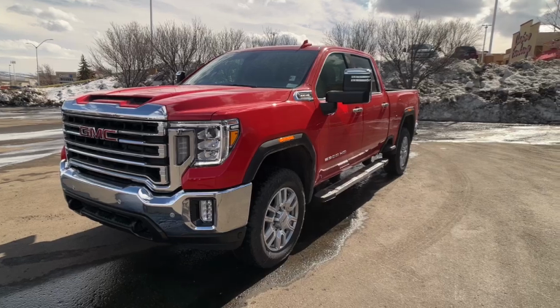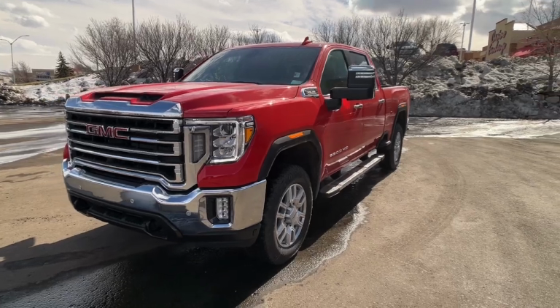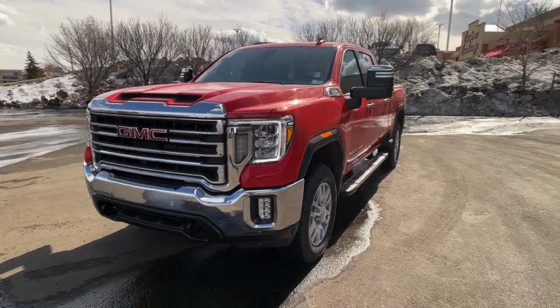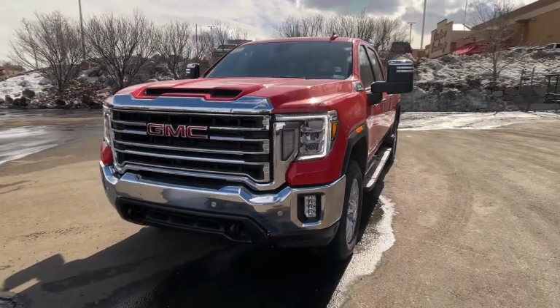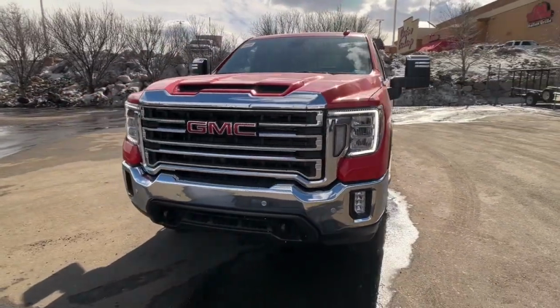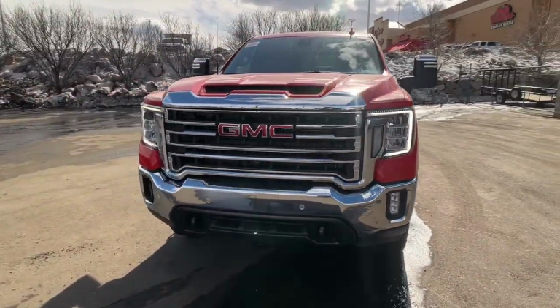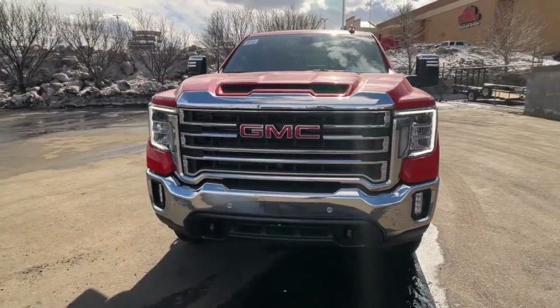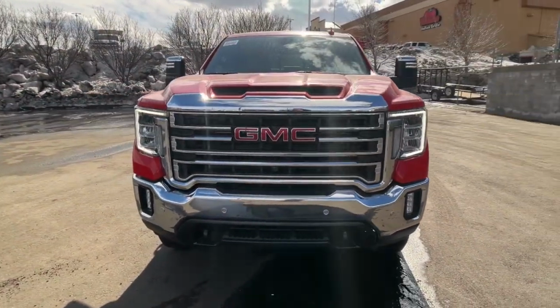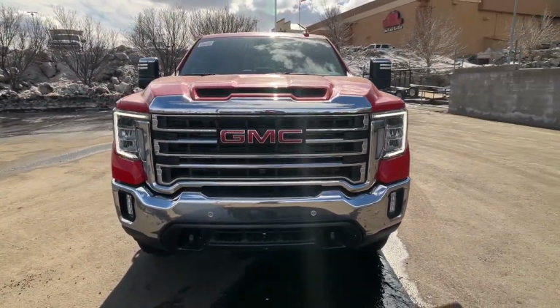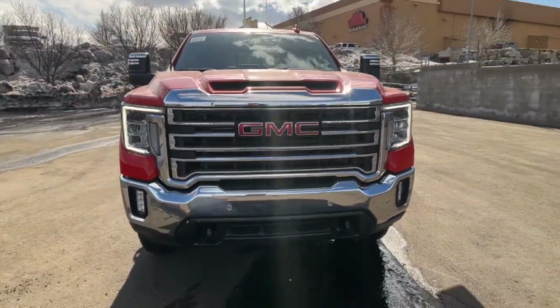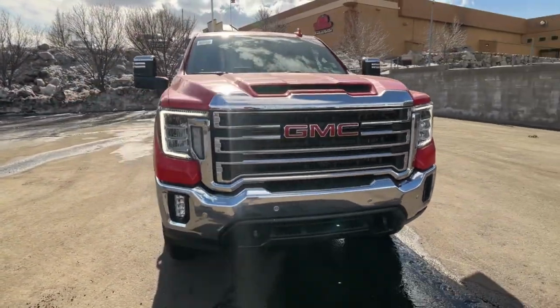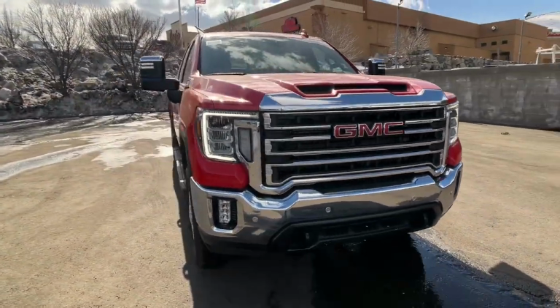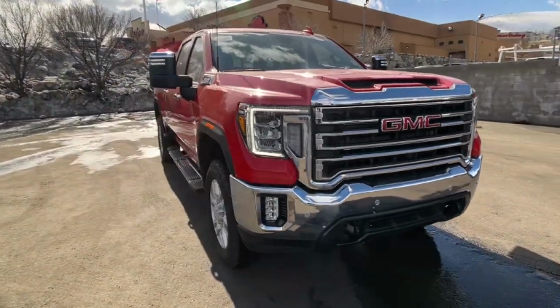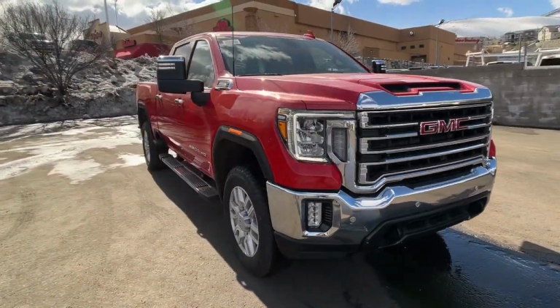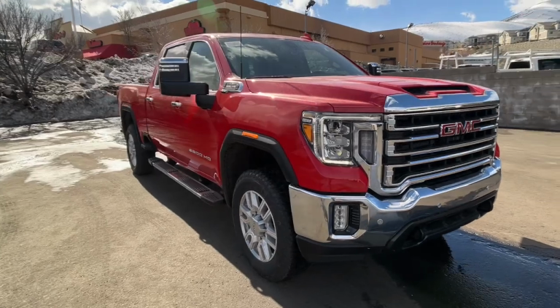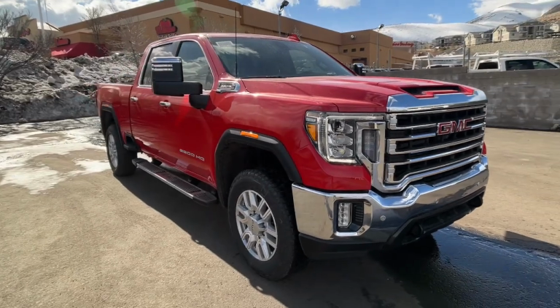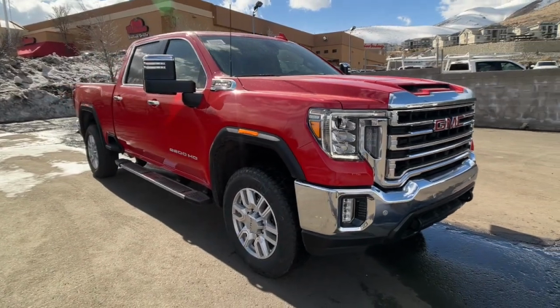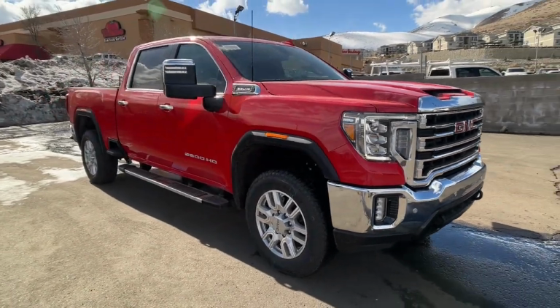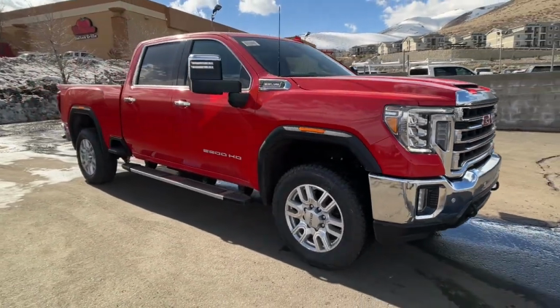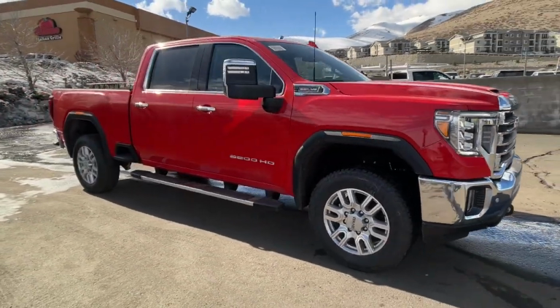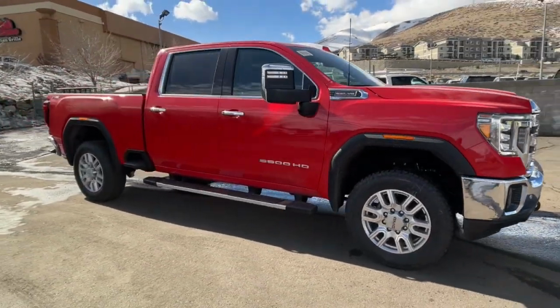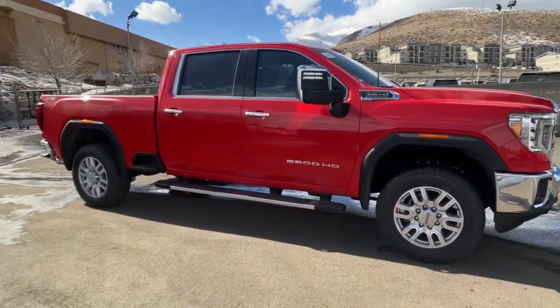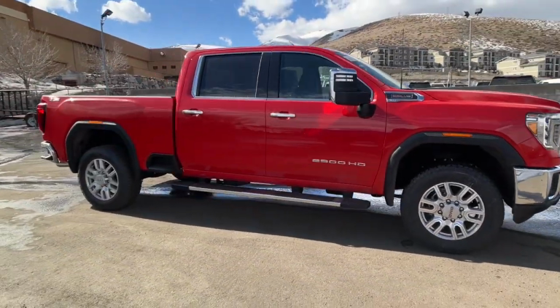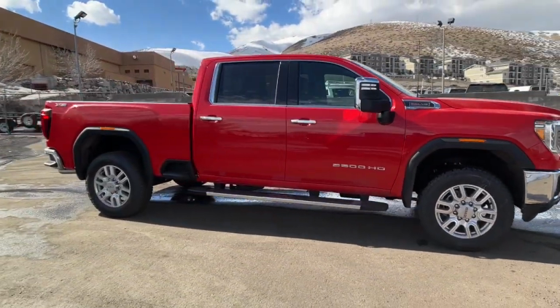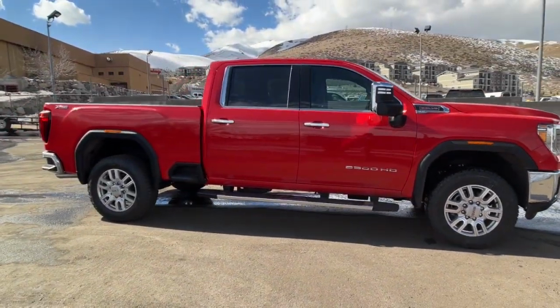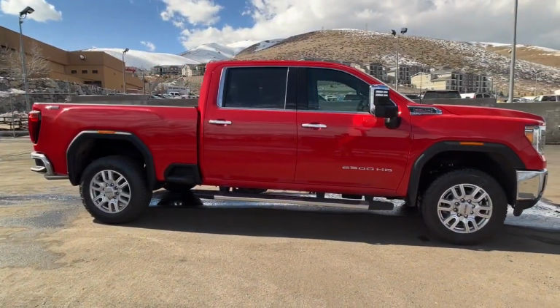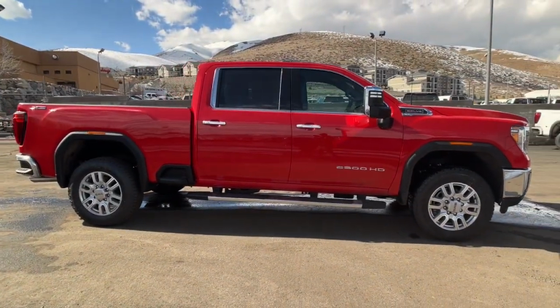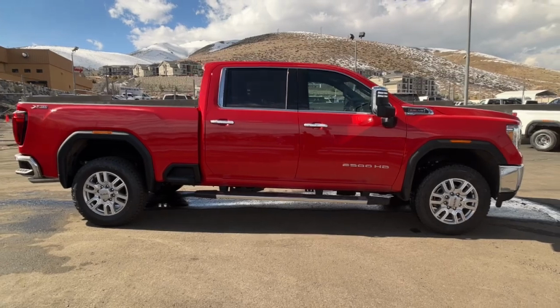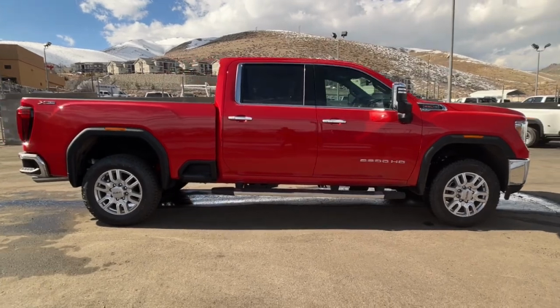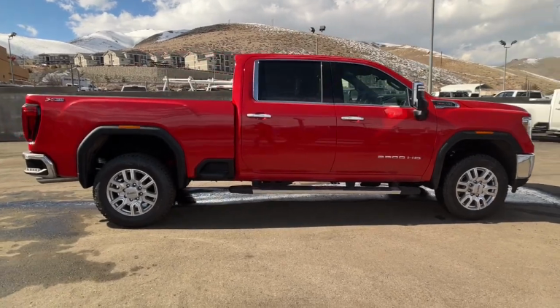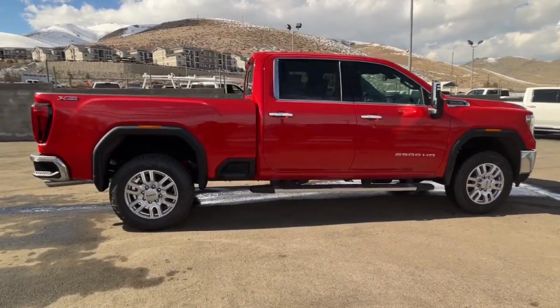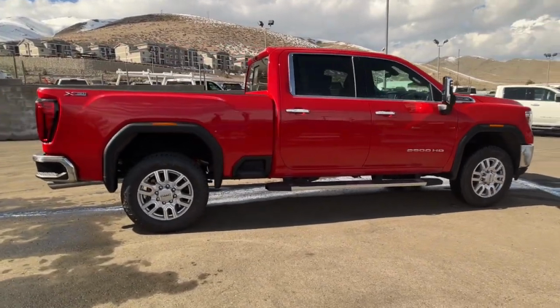Your next car could be the 2023 GMC Sierra HD. This full-size Sierra HD delivers heavy-duty strength for the toughest towing and hauling jobs.